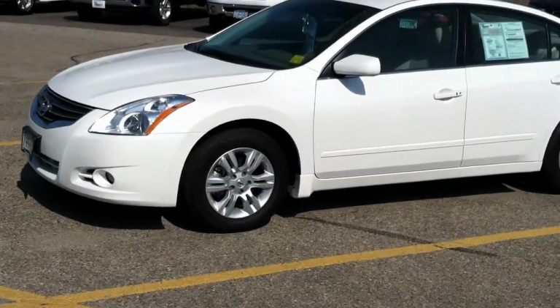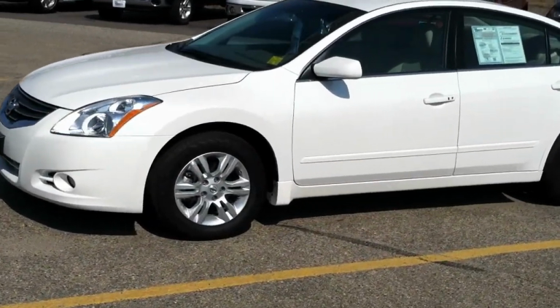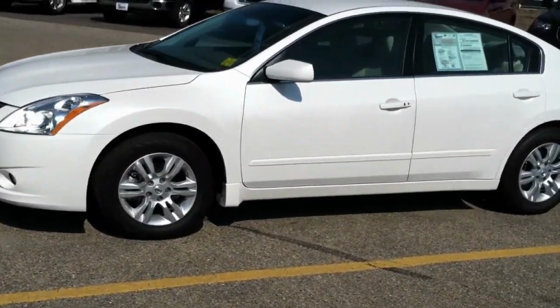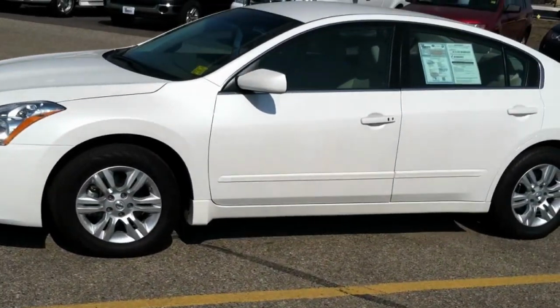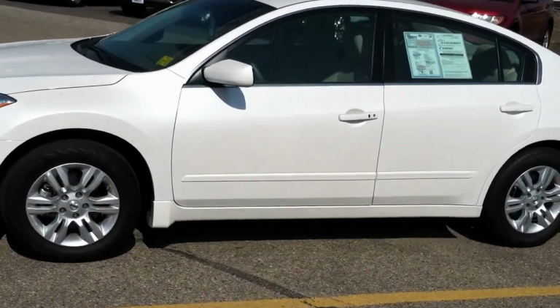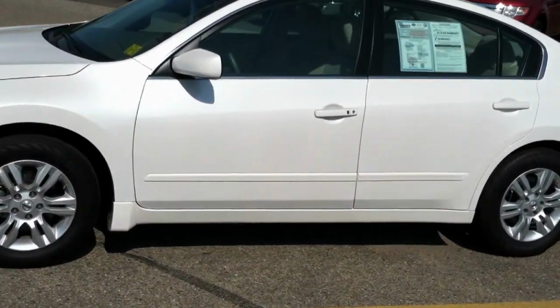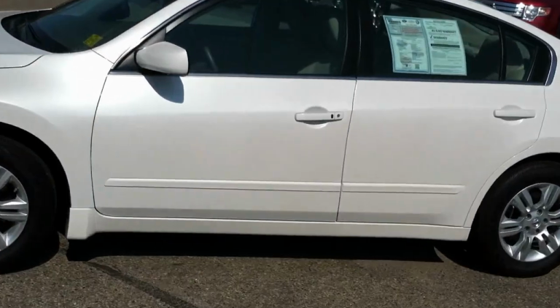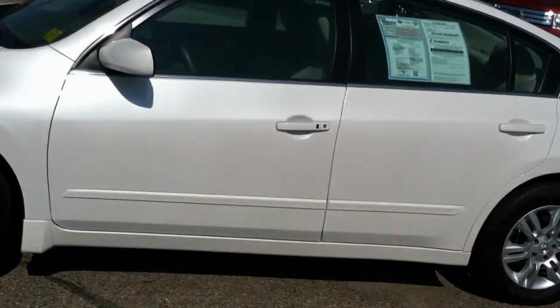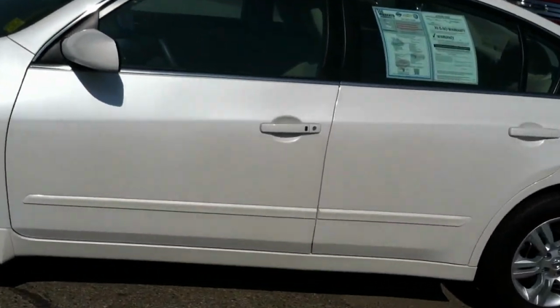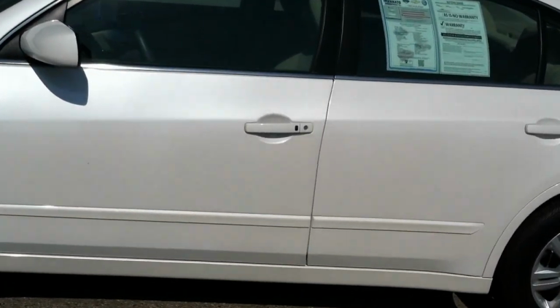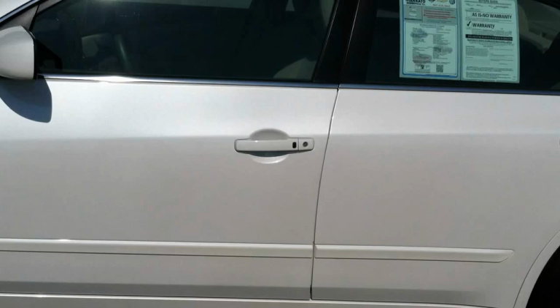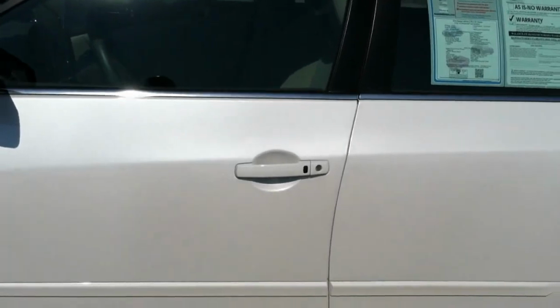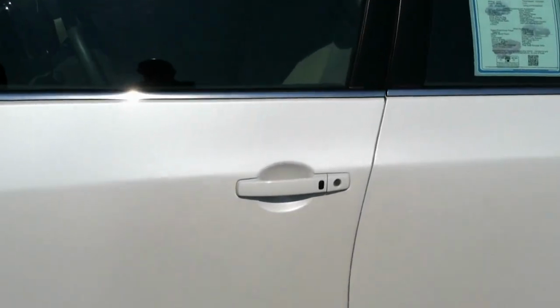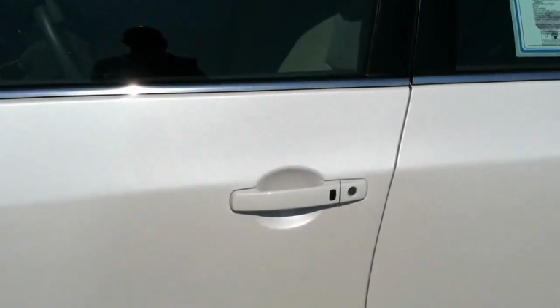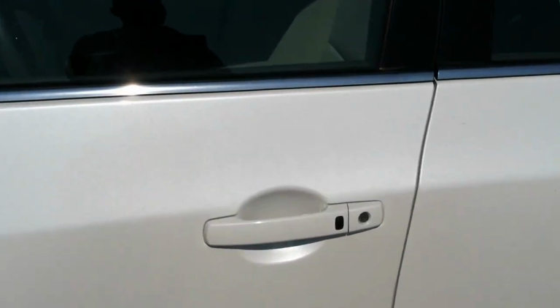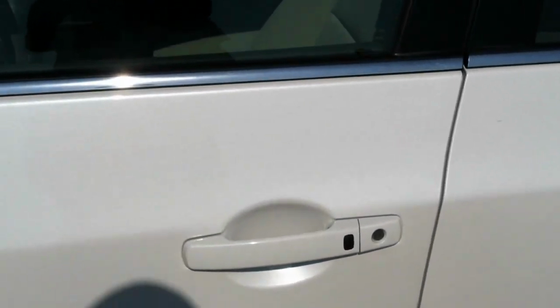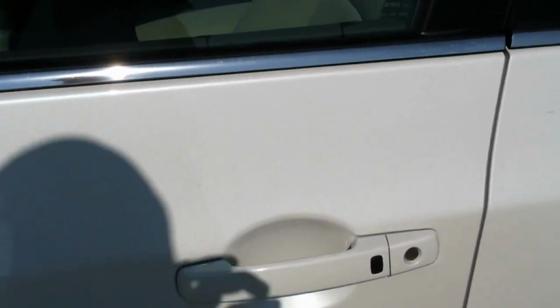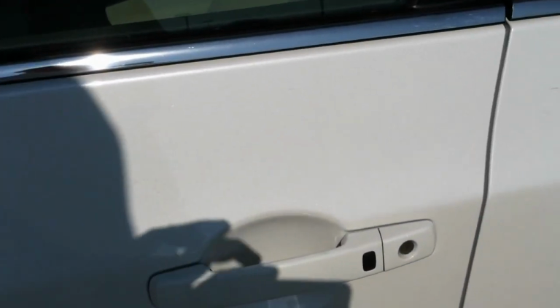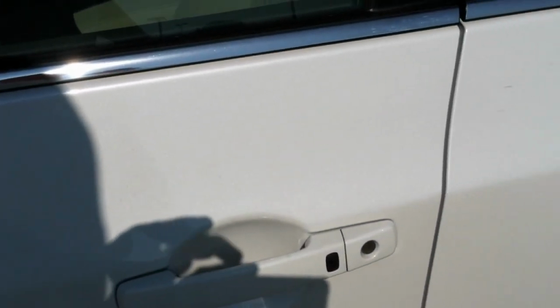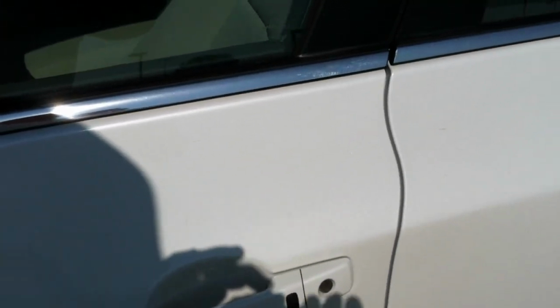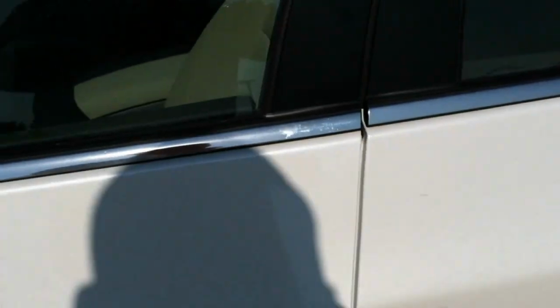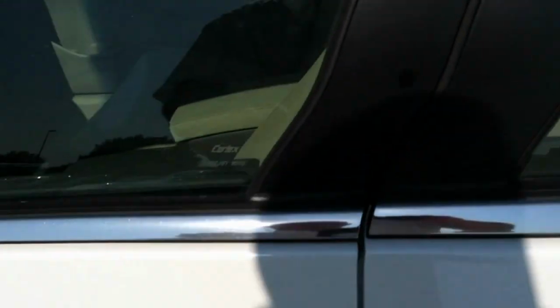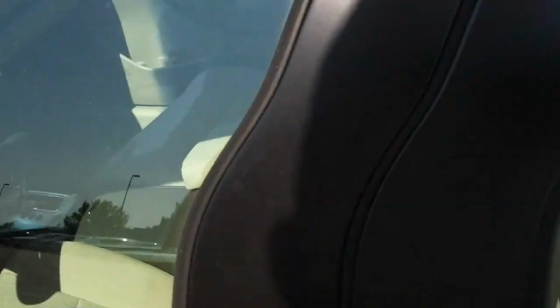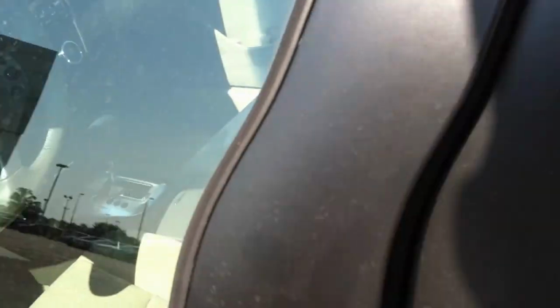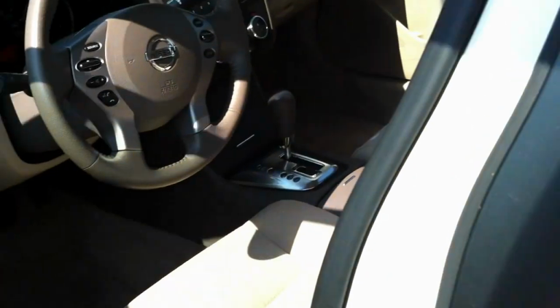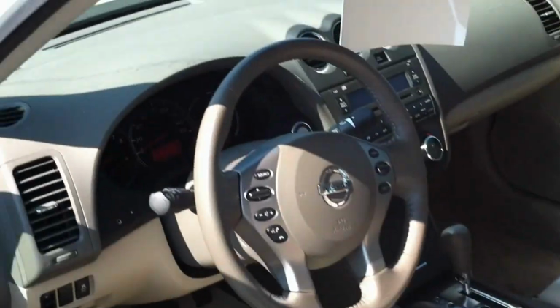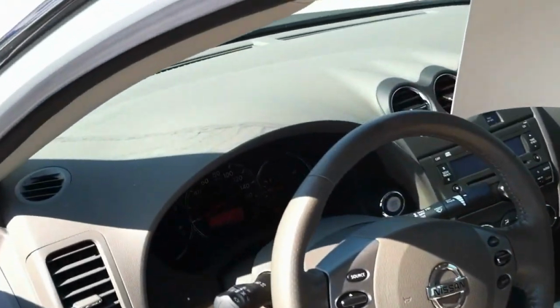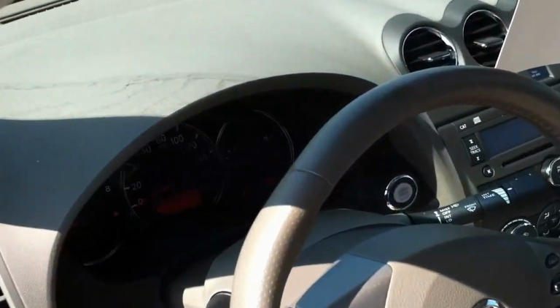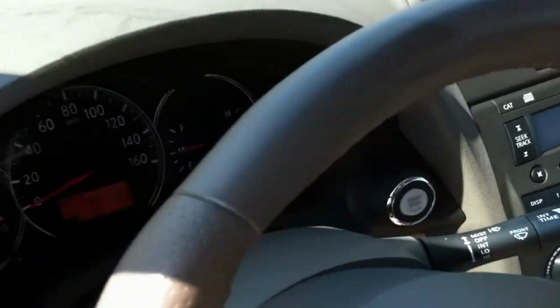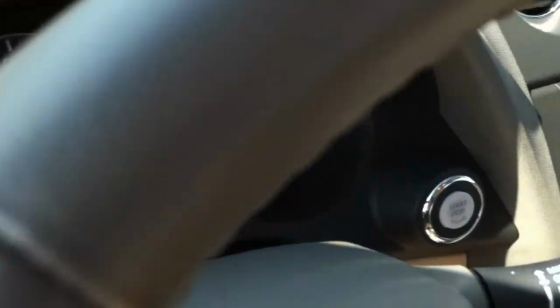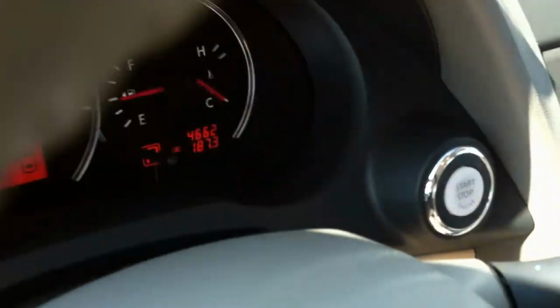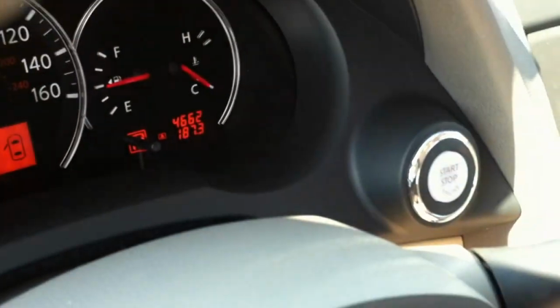It does have Nissan's intelligent key system, so with a little black button on the door handle, as long as you have the key with you, it's easy to unlock the doors at the touch of a button. Open it up, put your foot on the brake, and press the push button starter.